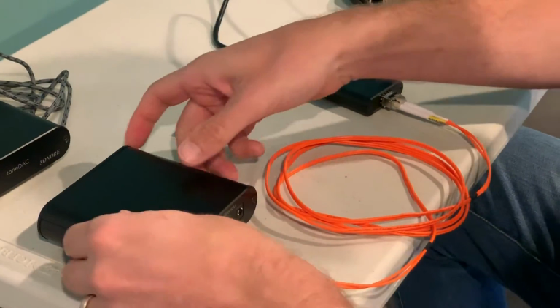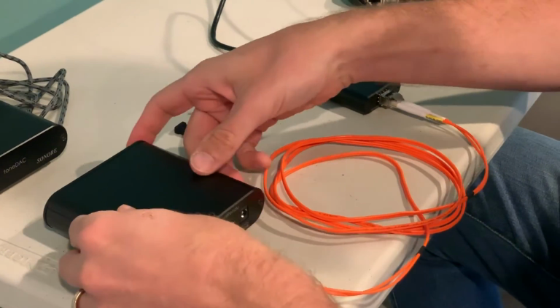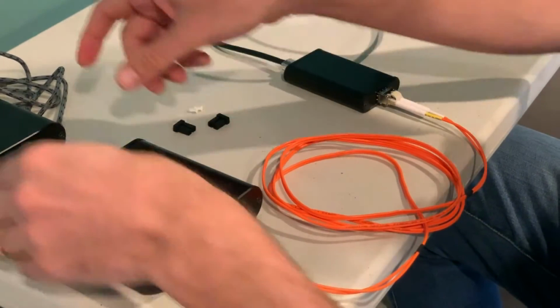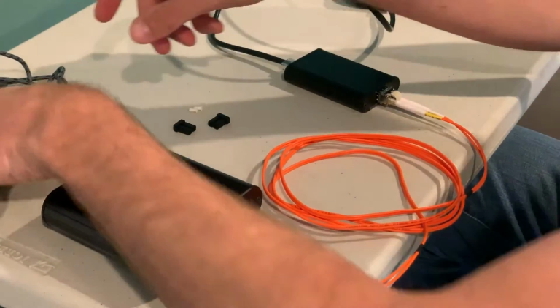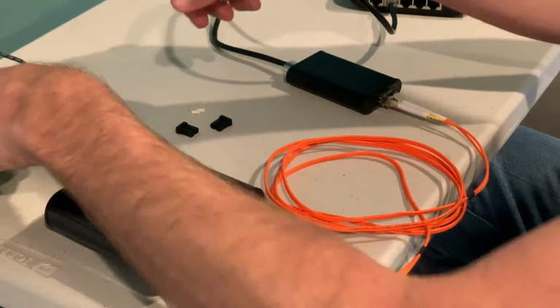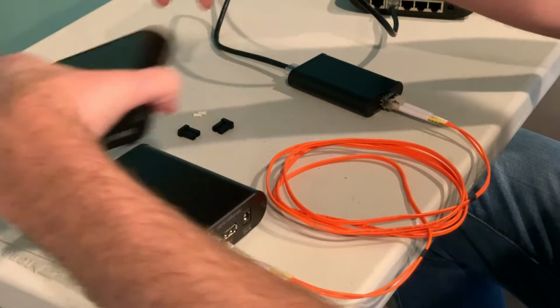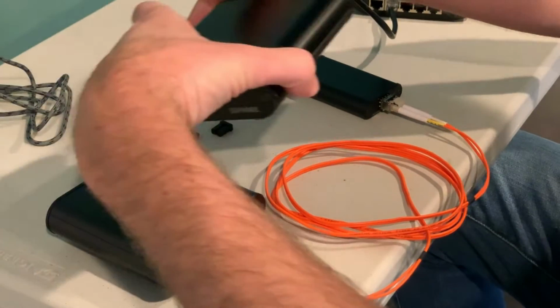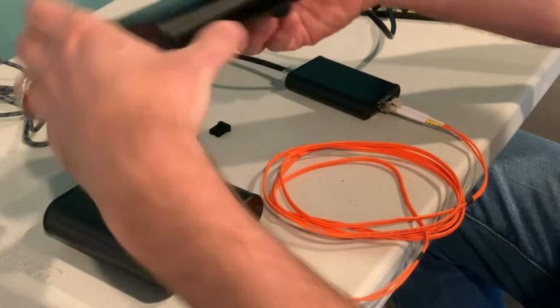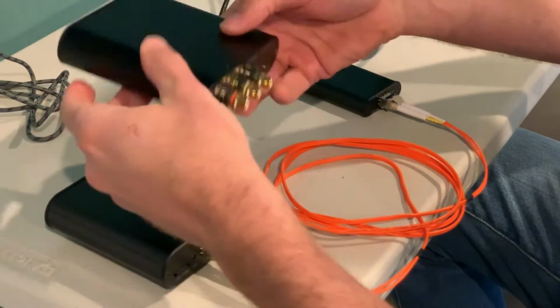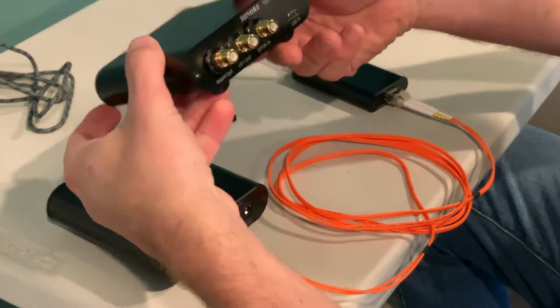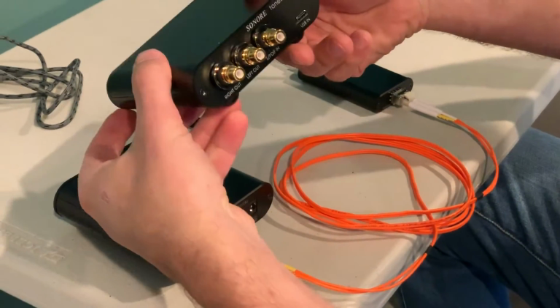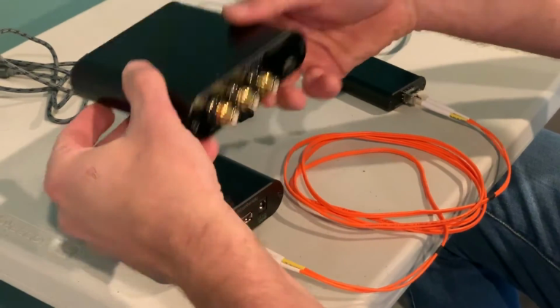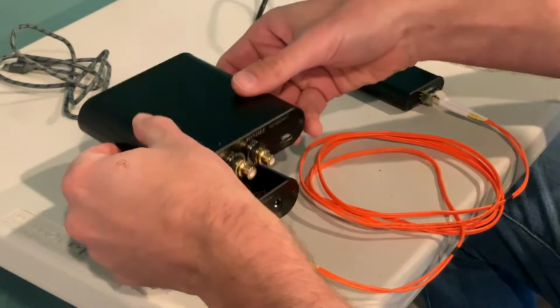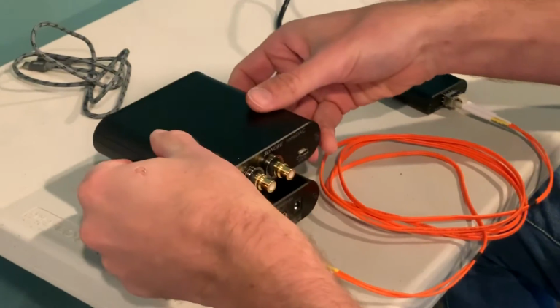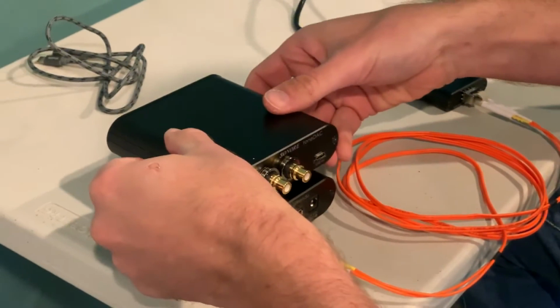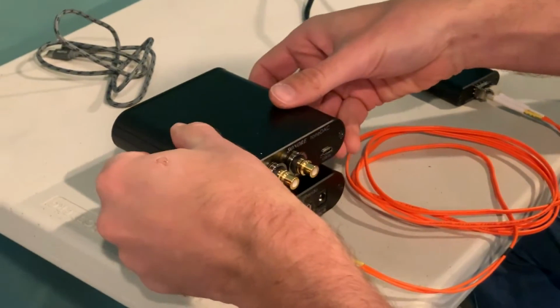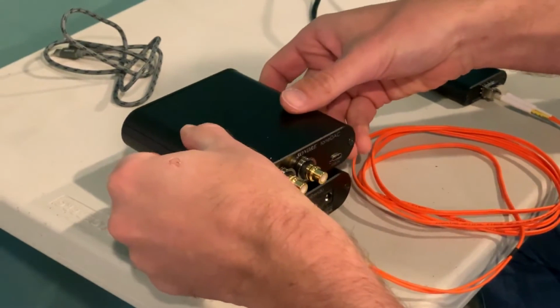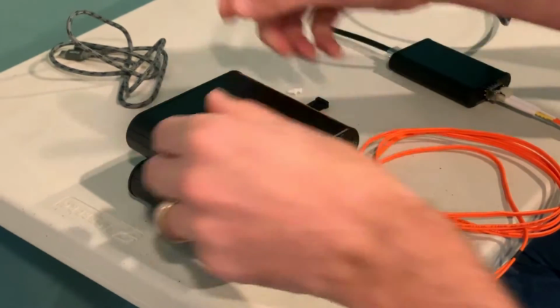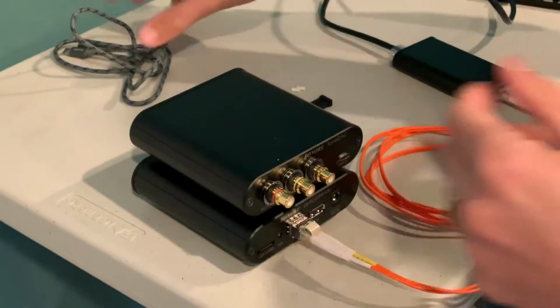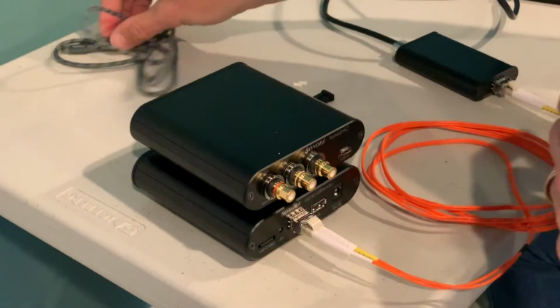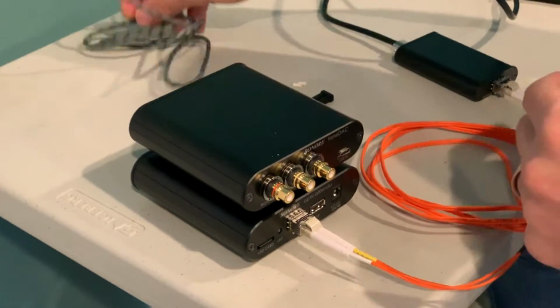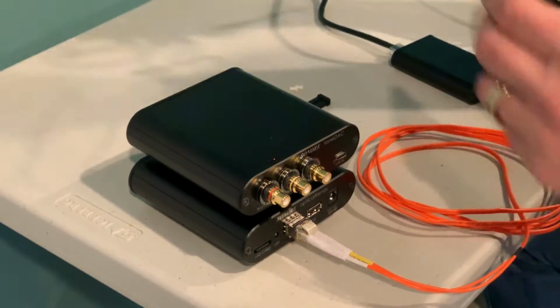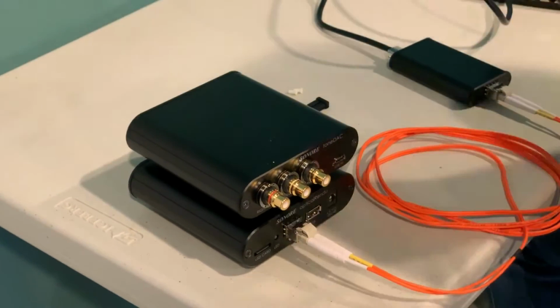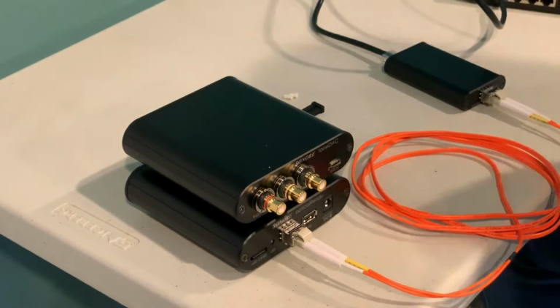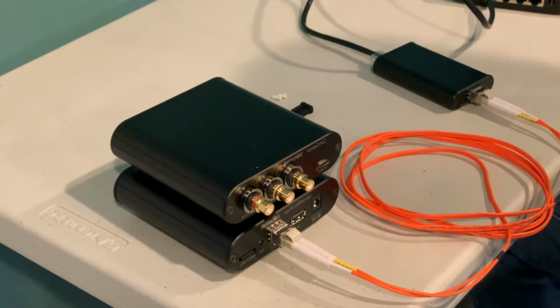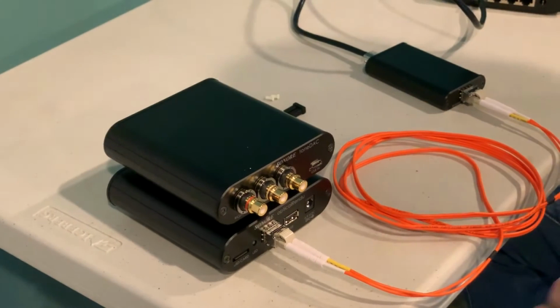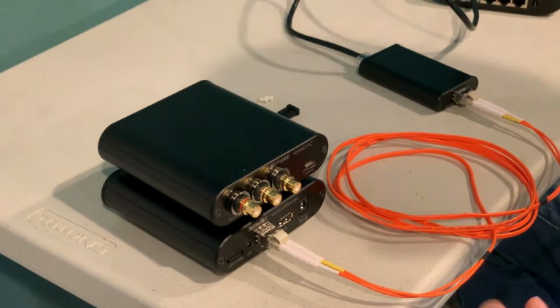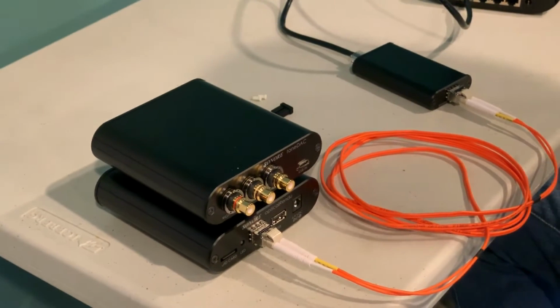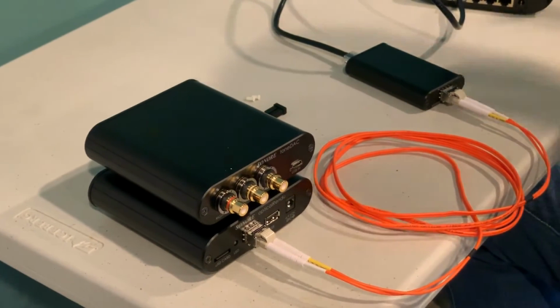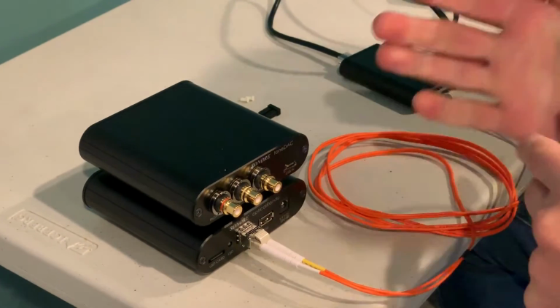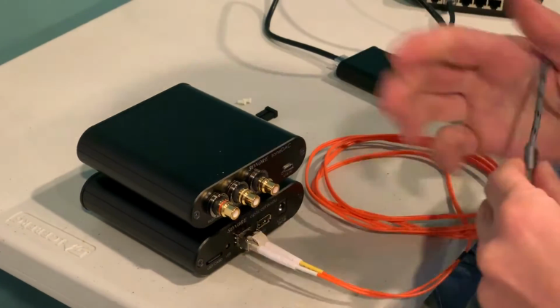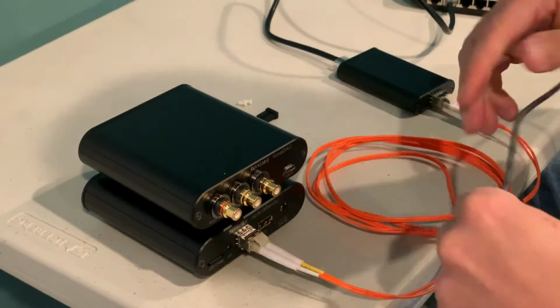The last thing you want to do is hook up your DAC. I've got the Sonori Tone DAC here, and you just connect that with USB.